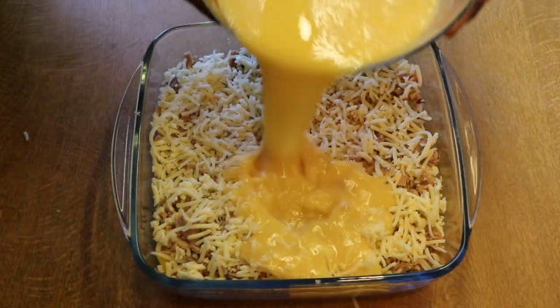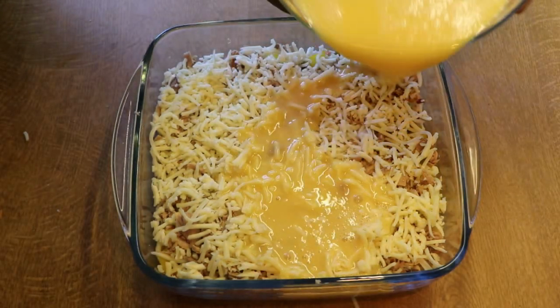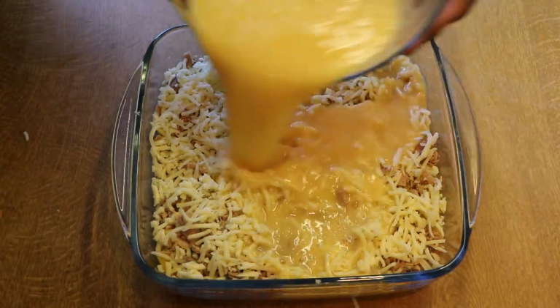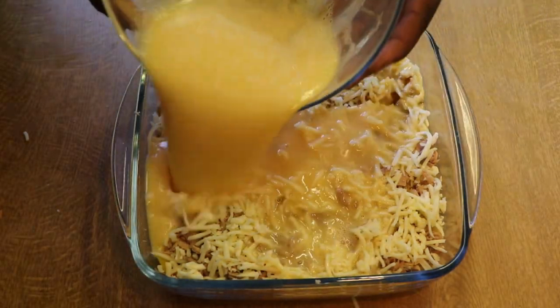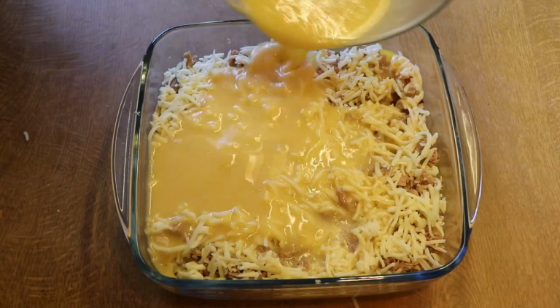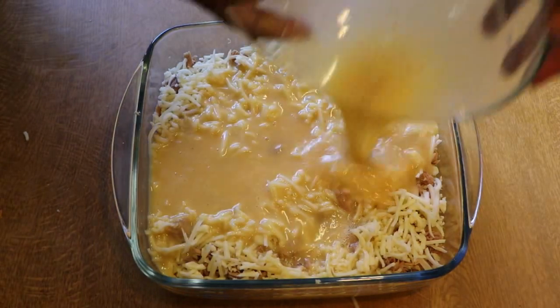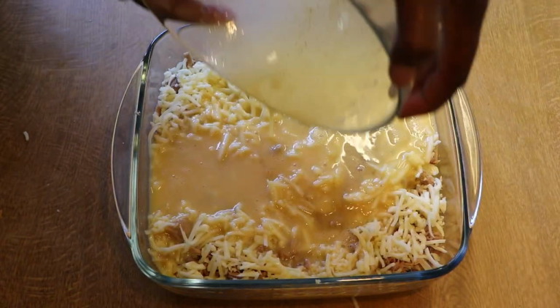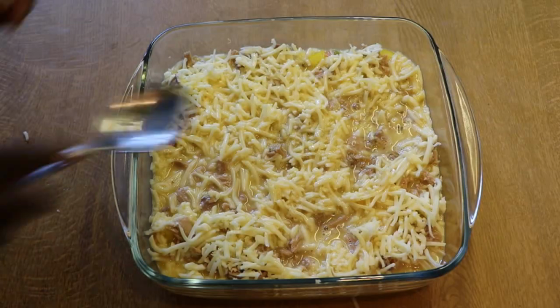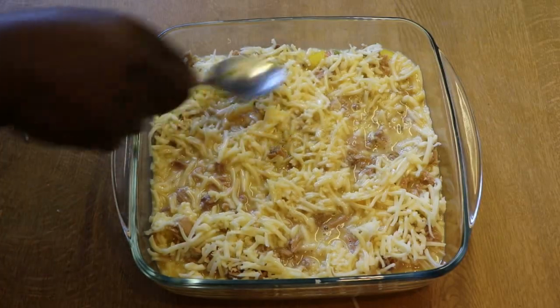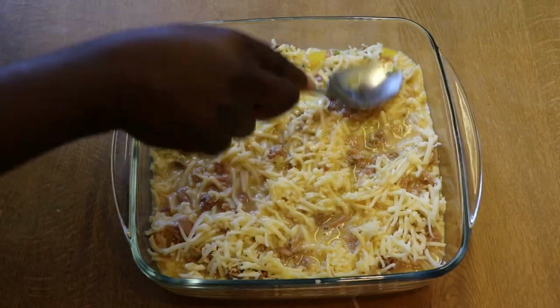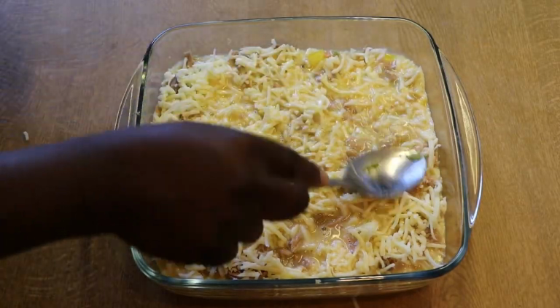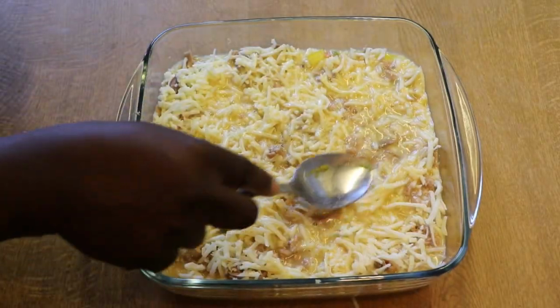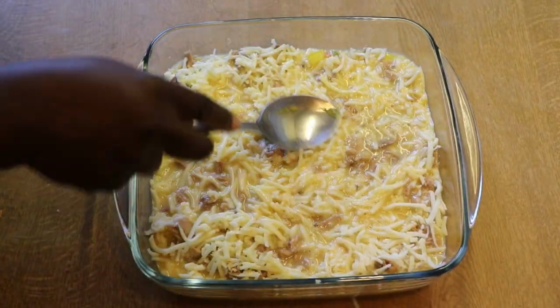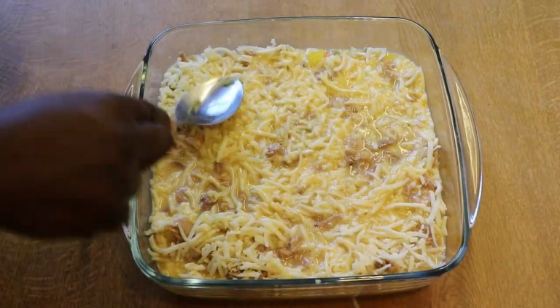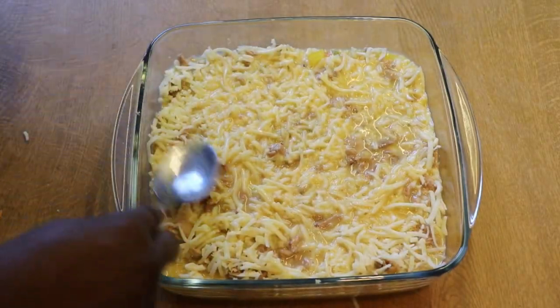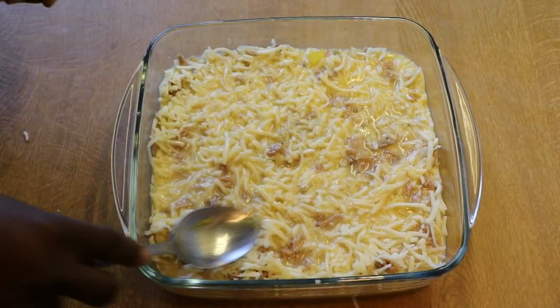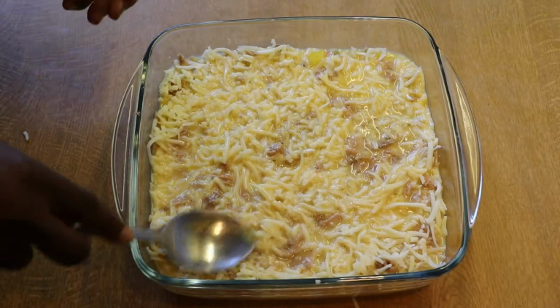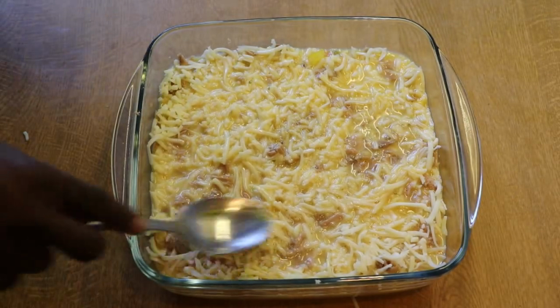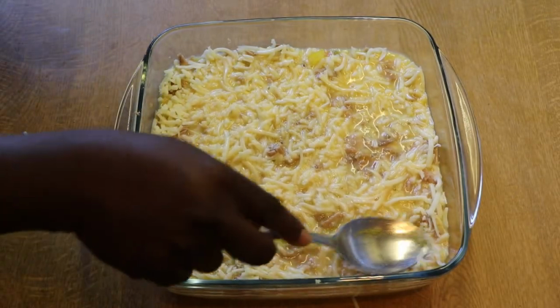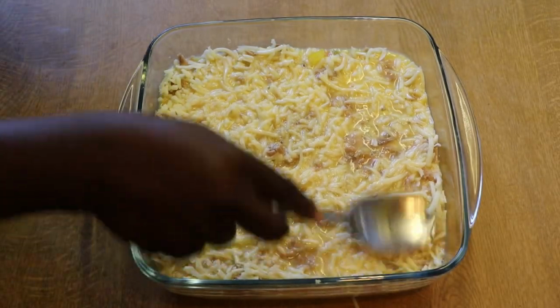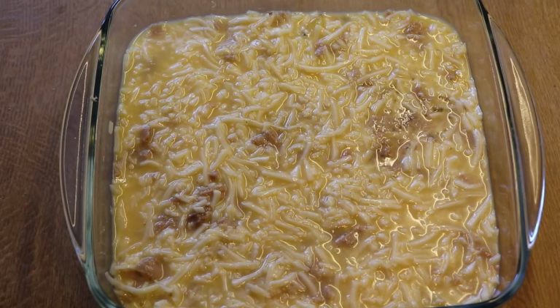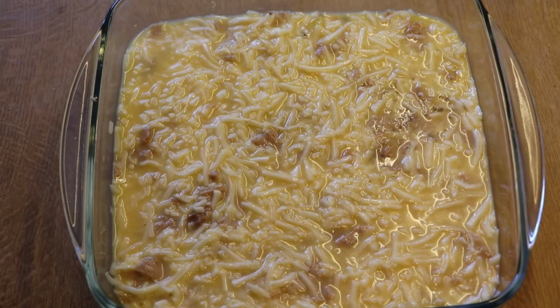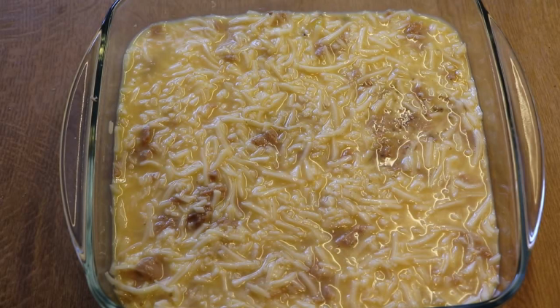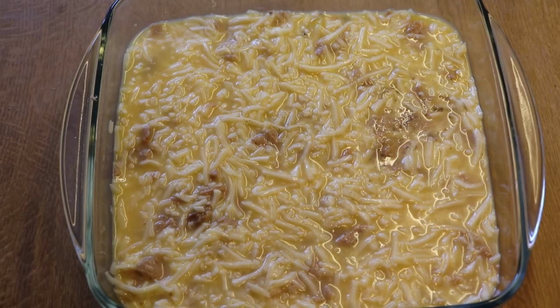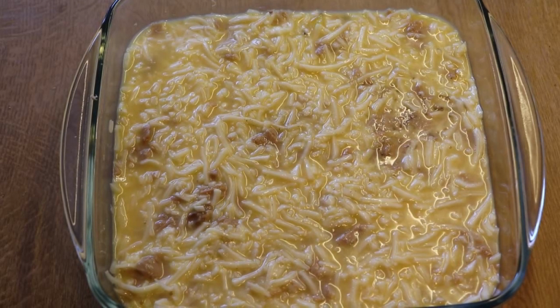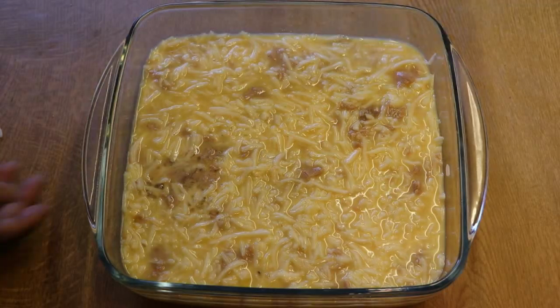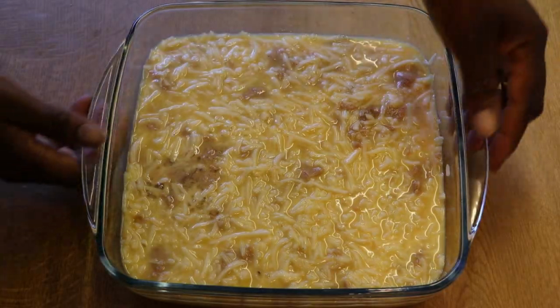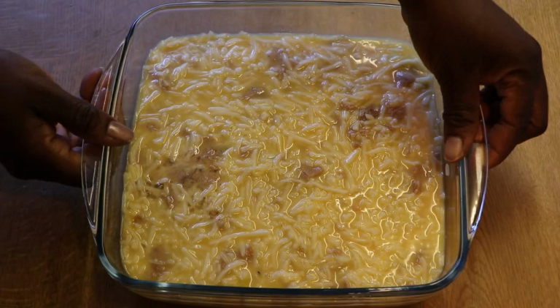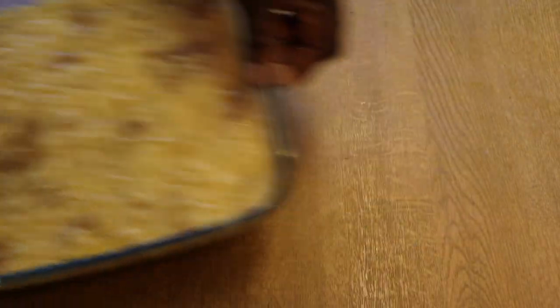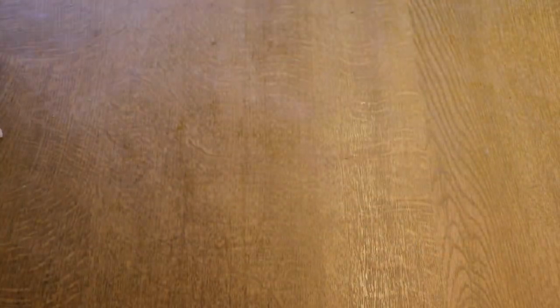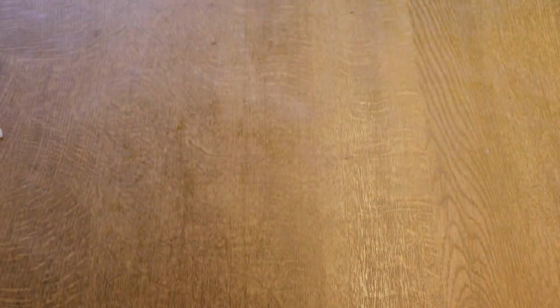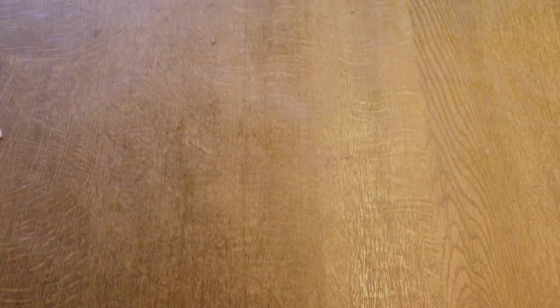We'll then pour our egg mixture over the dish and level the top of it. We'll be baking this at 180 degrees Celsius for 45 minutes.